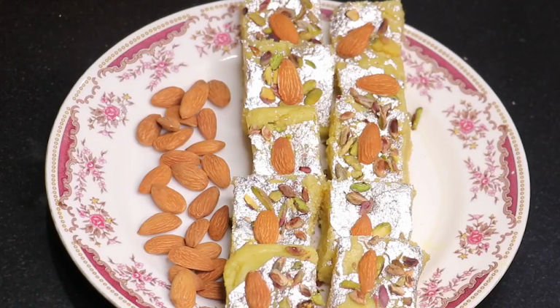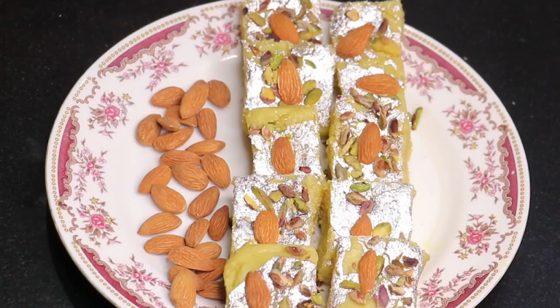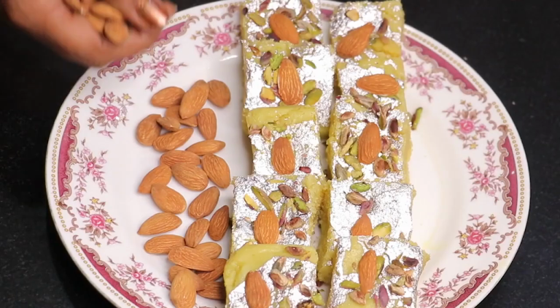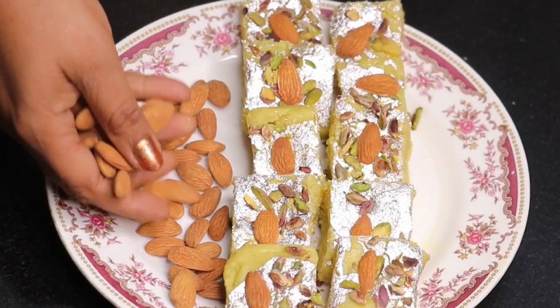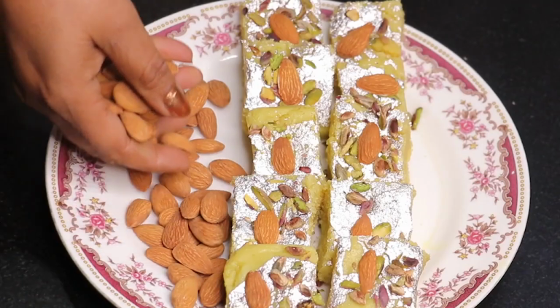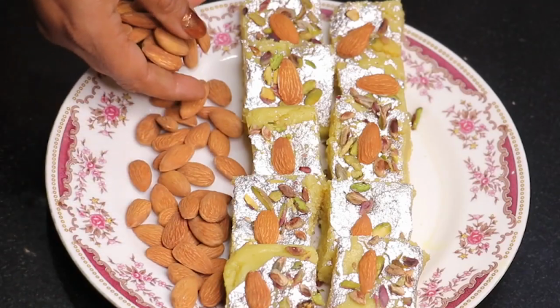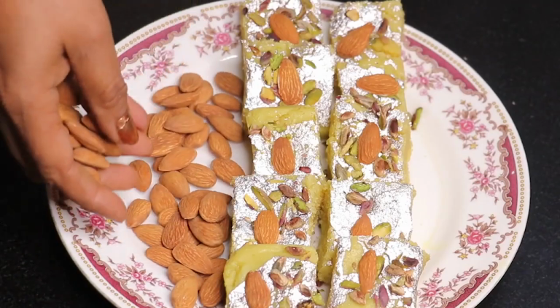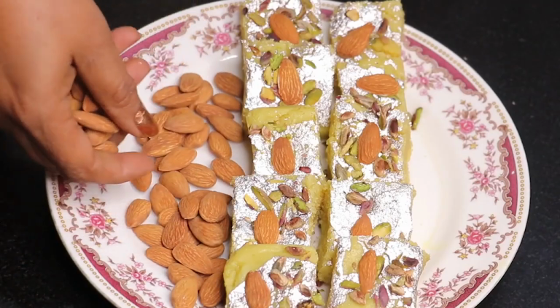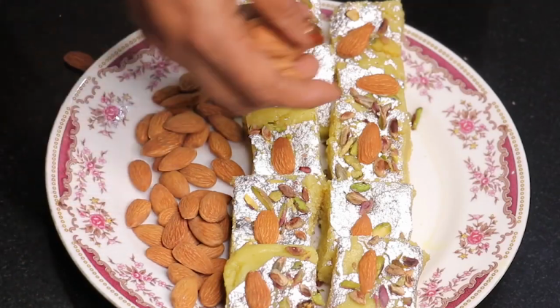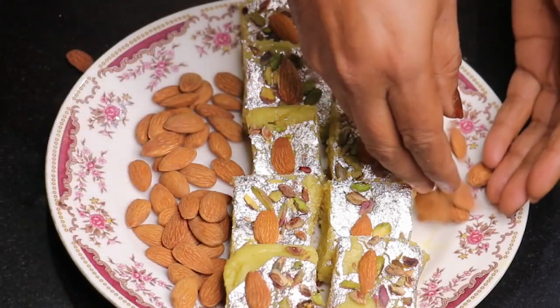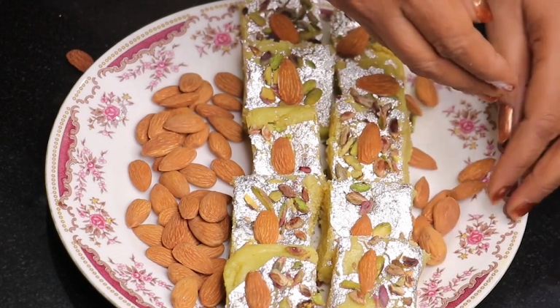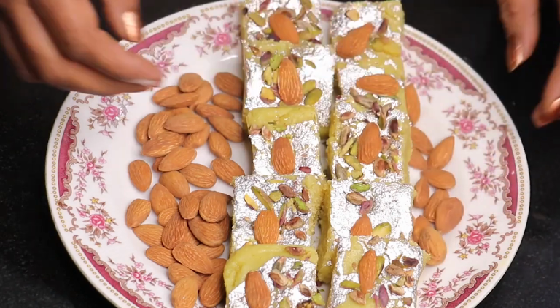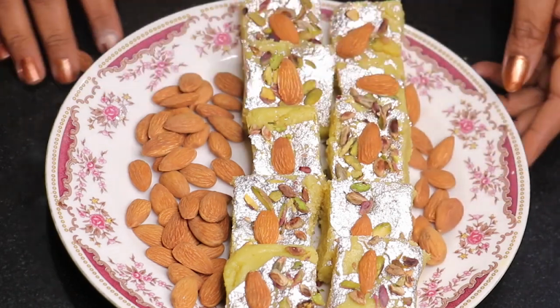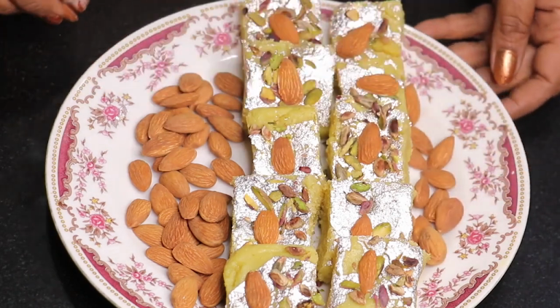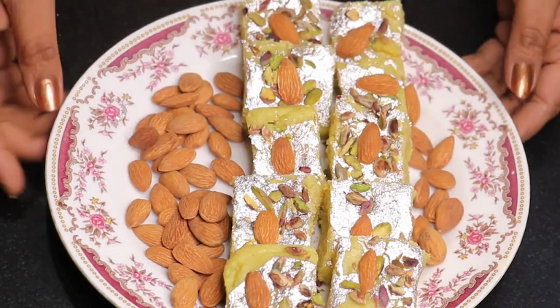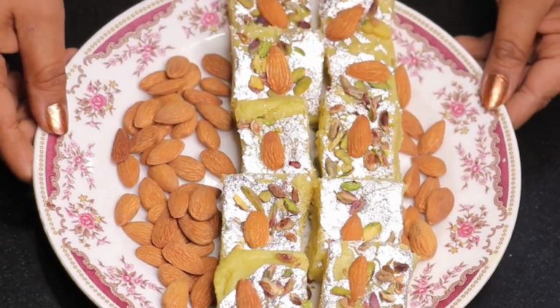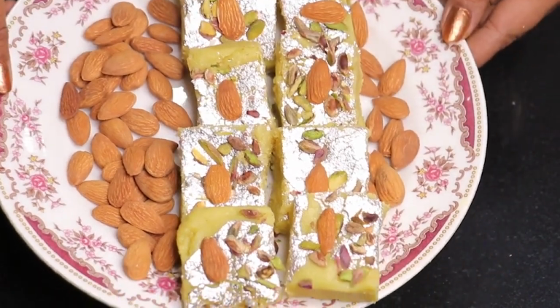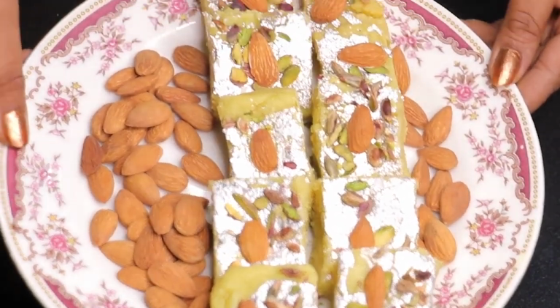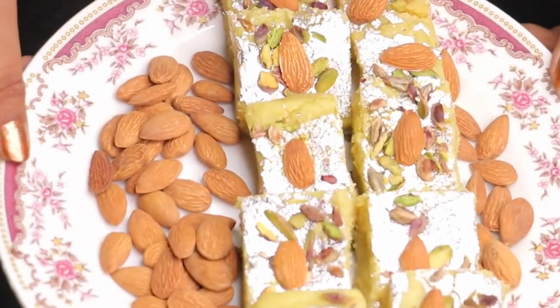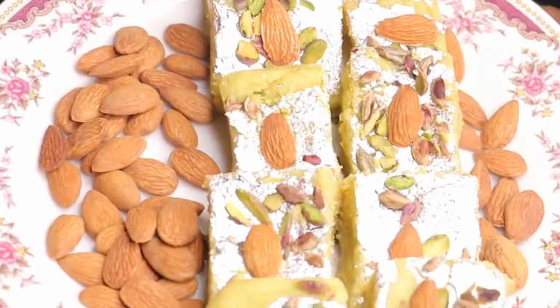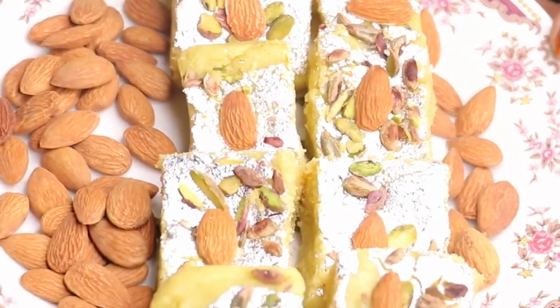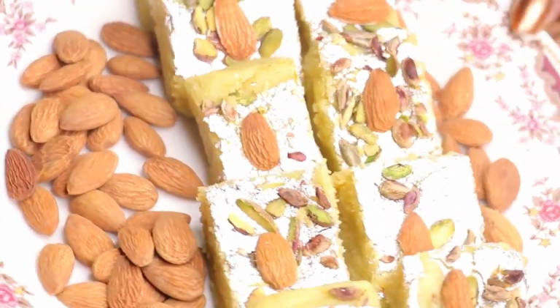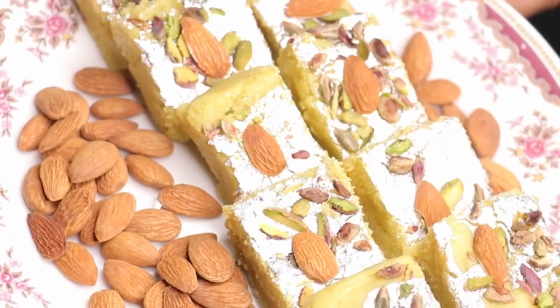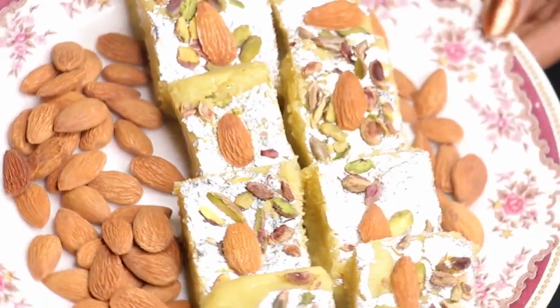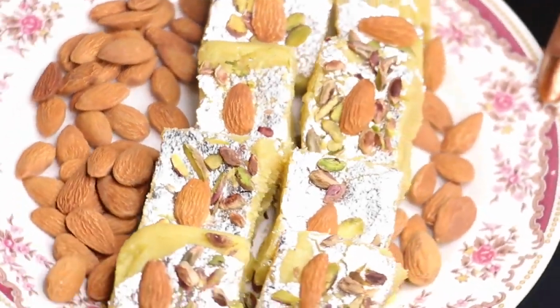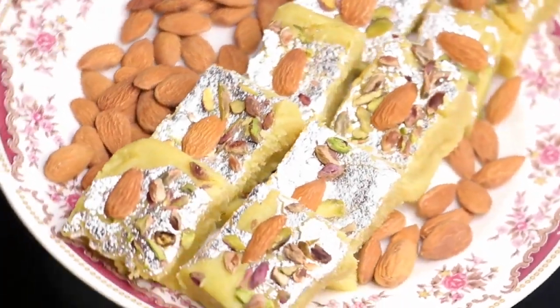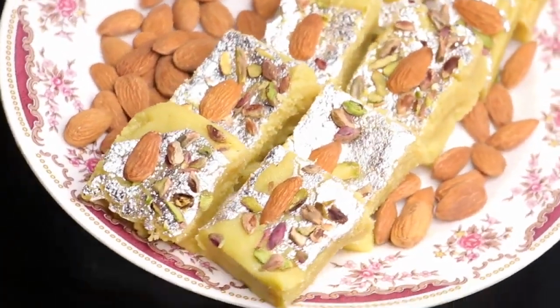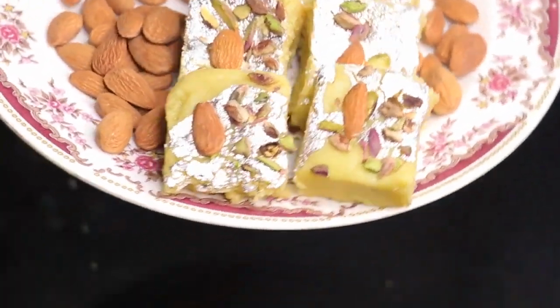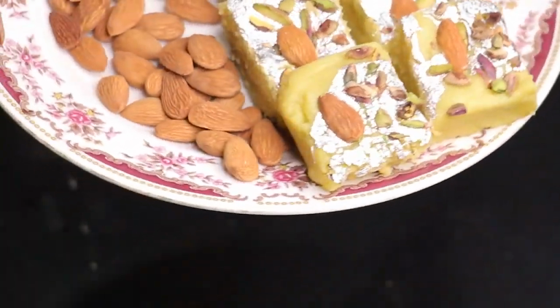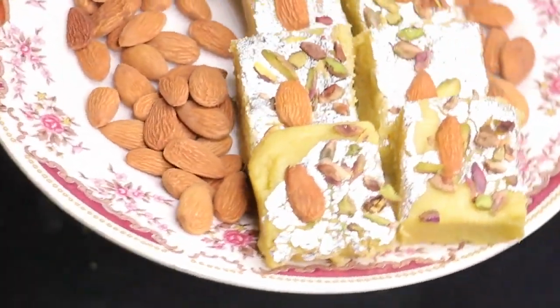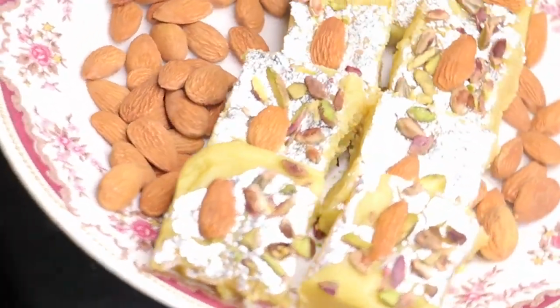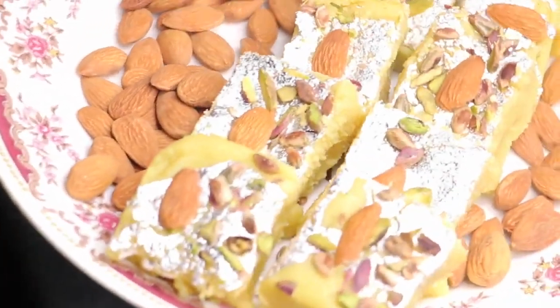Friends, if you like this recipe, please like this video. Share it with your friends, and don't forget to subscribe to our channel and hit the notification bell so that you get notified of our new videos. We will see you in the next video.